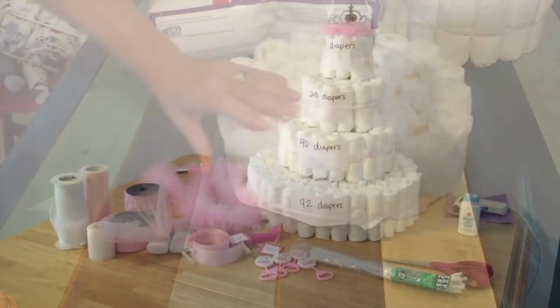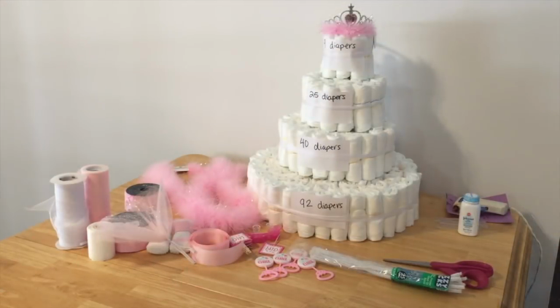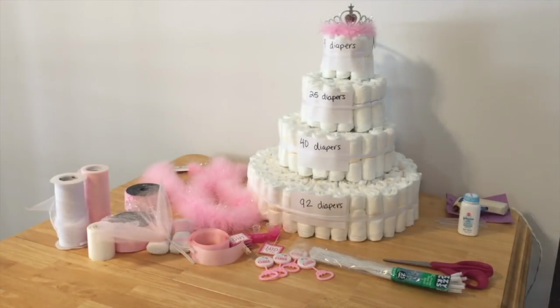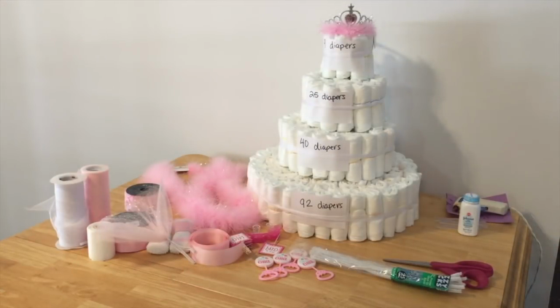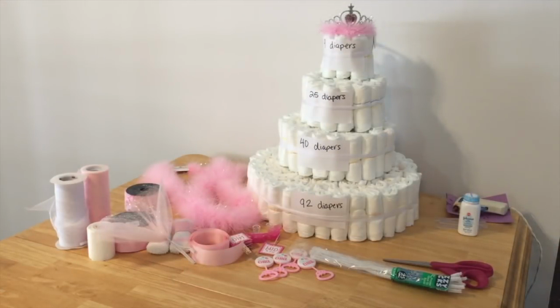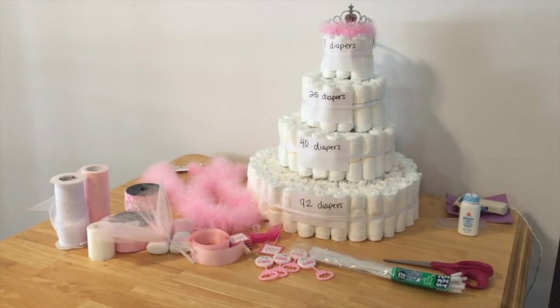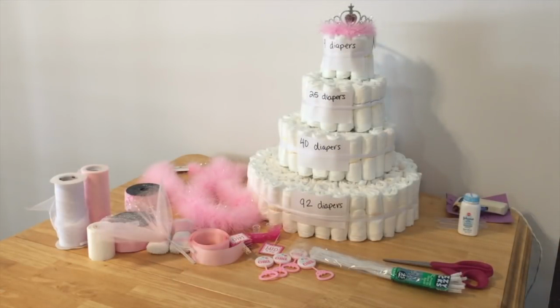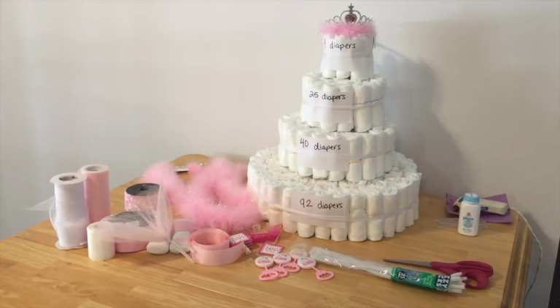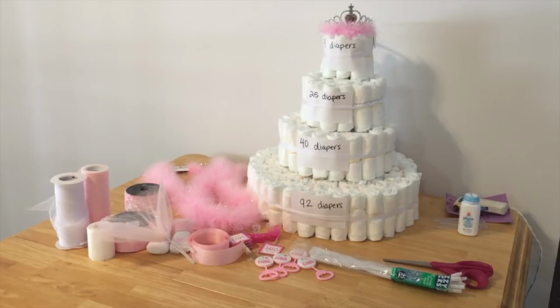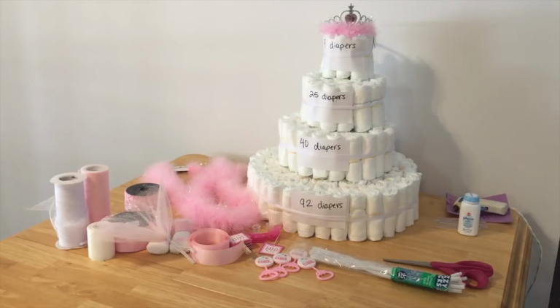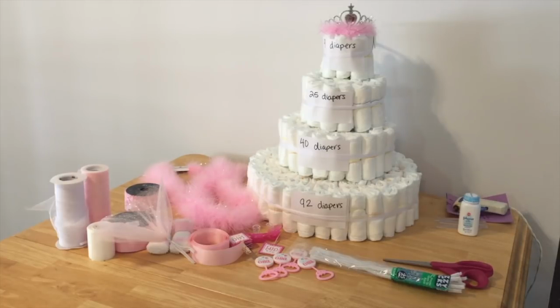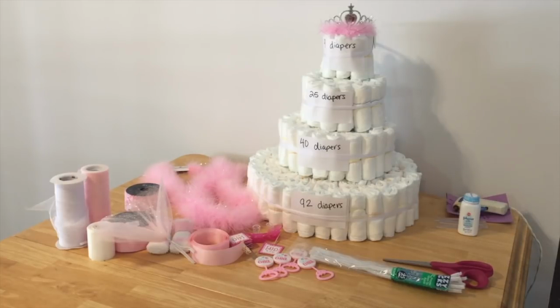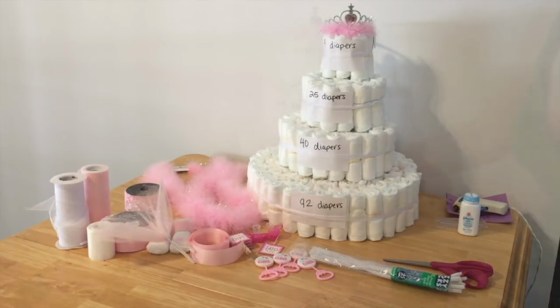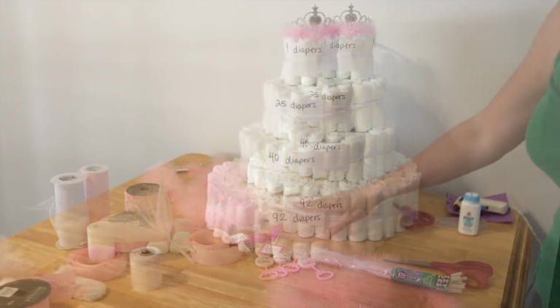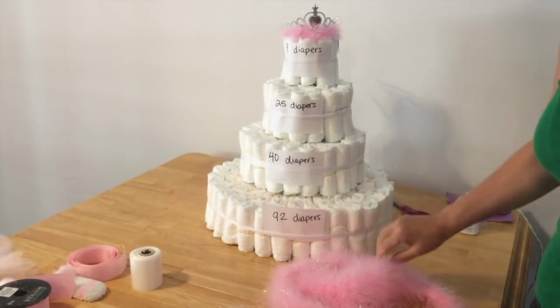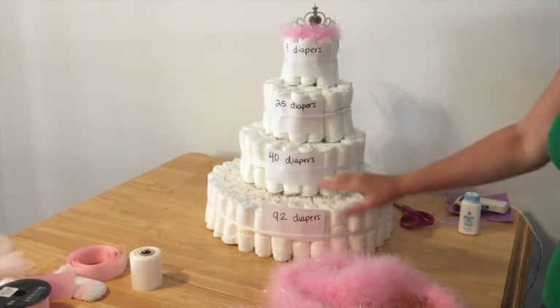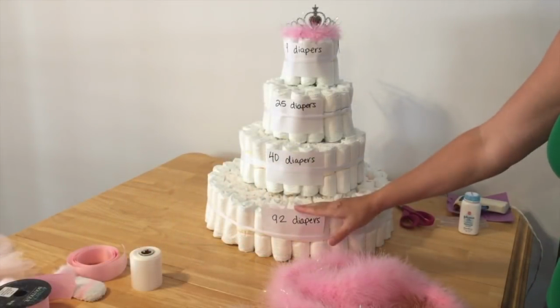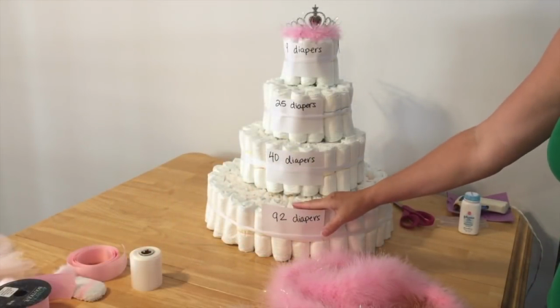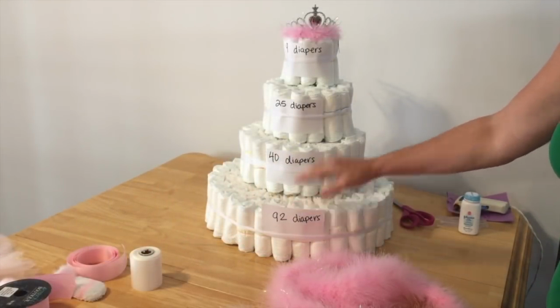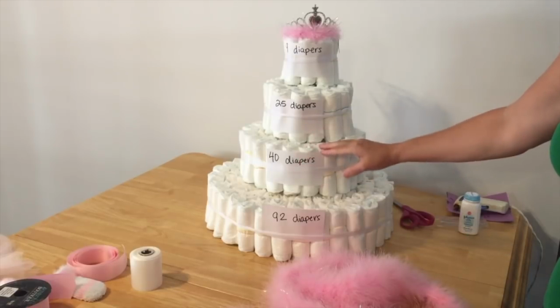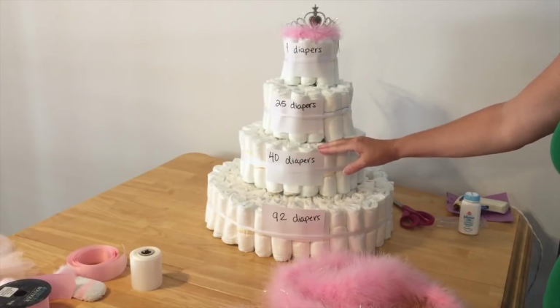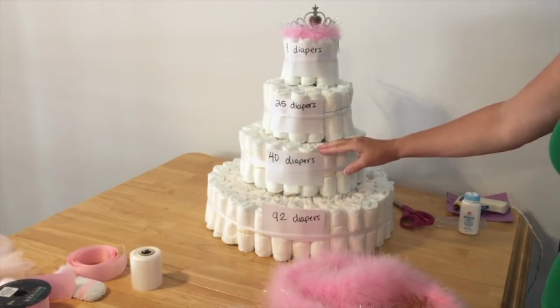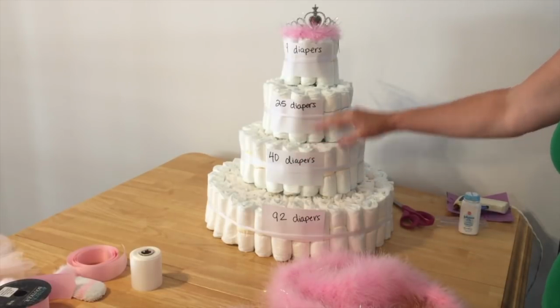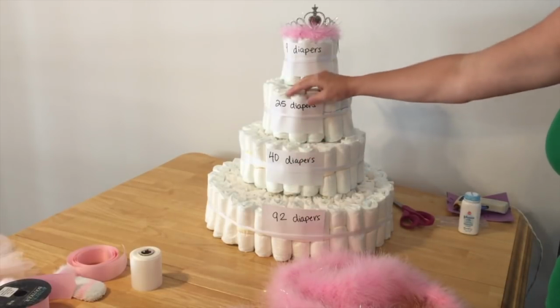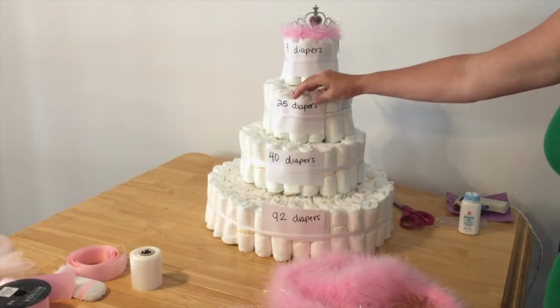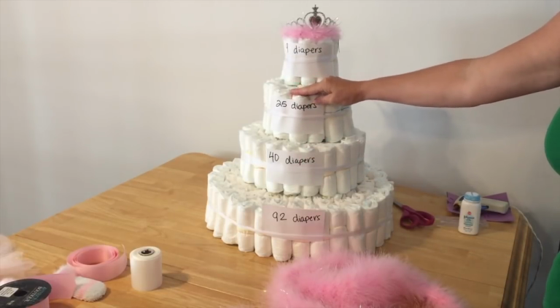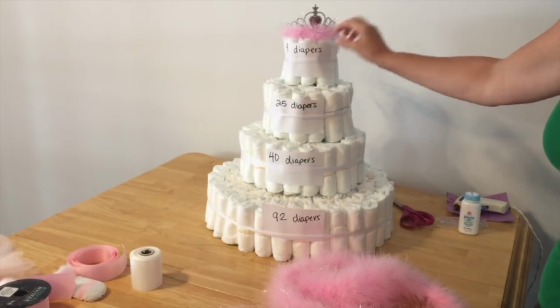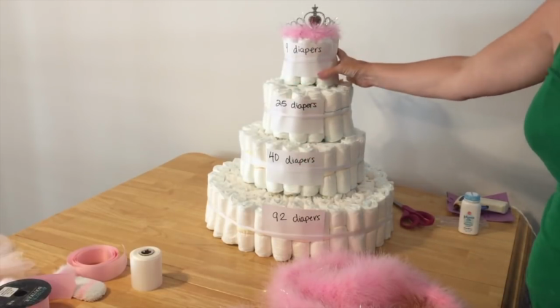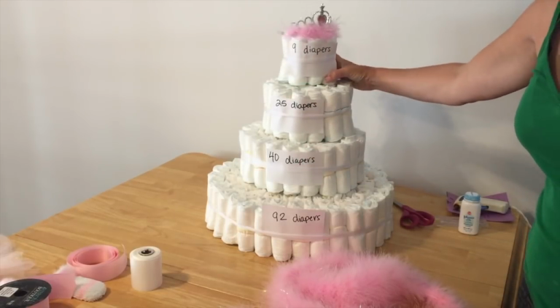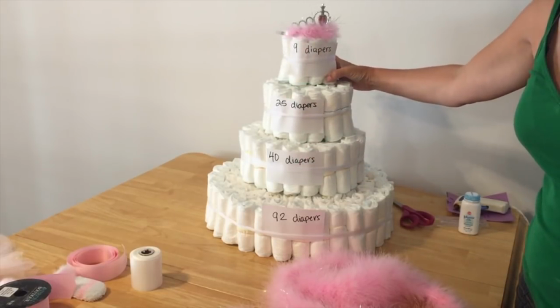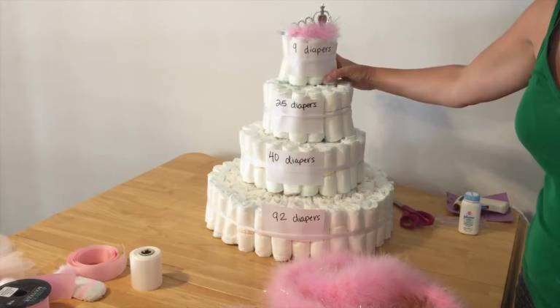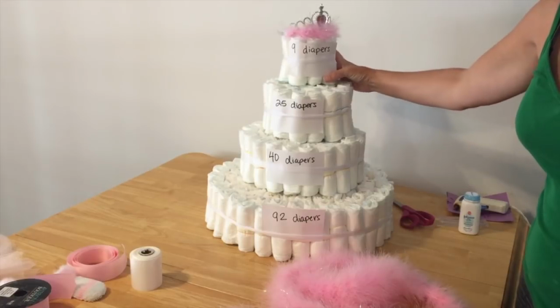Now we're just going to get into the decorating part of a four-tier diaper cake. So this is 92 on the bottom, 40 diapers here, 25, and then nine on the very top.